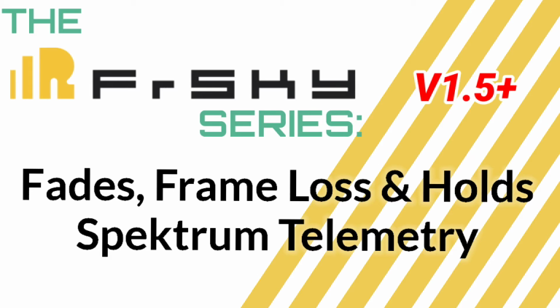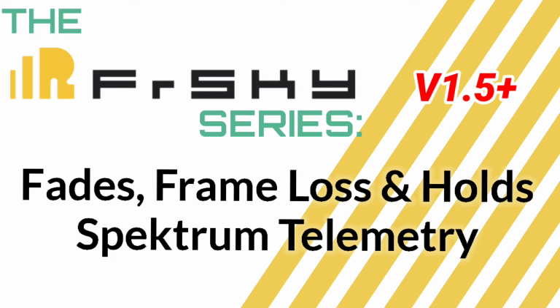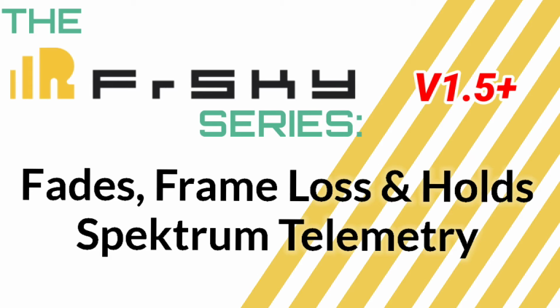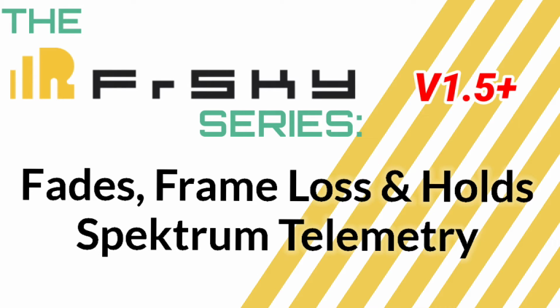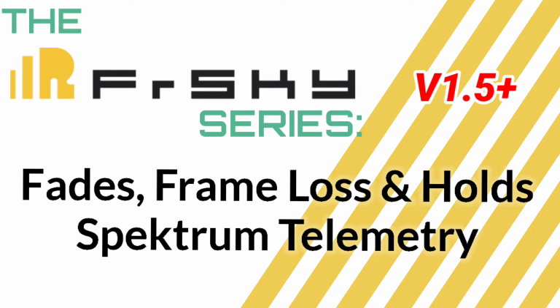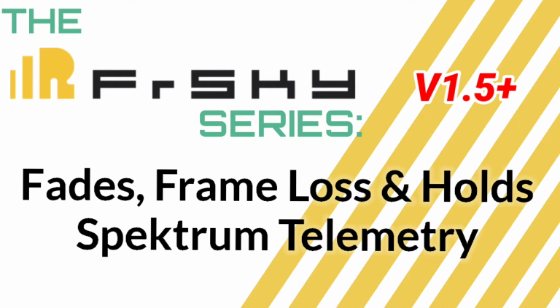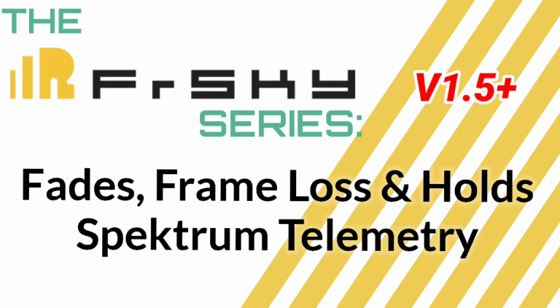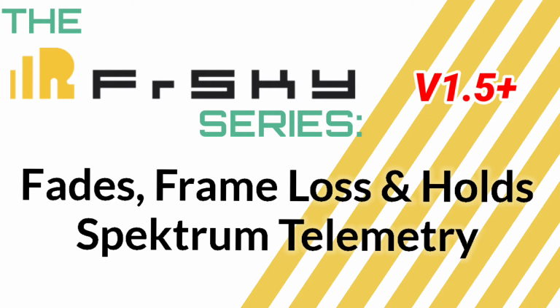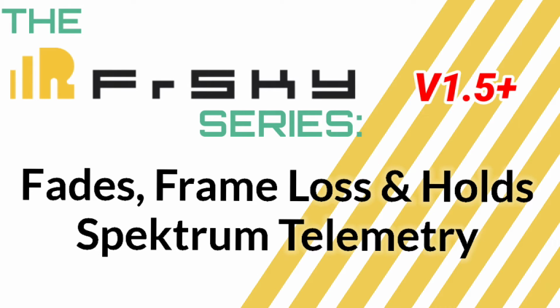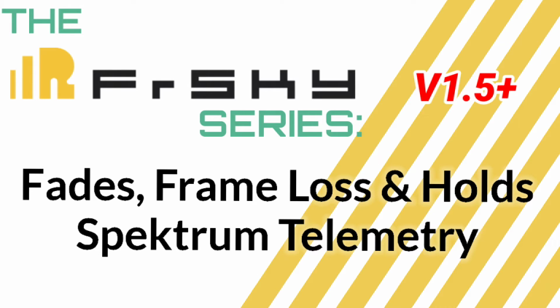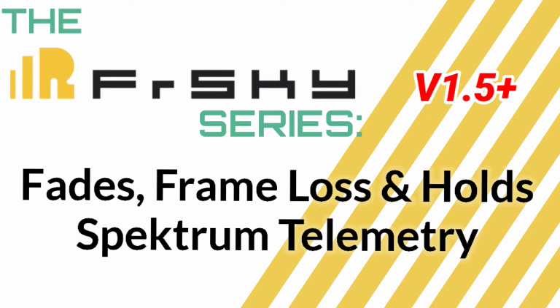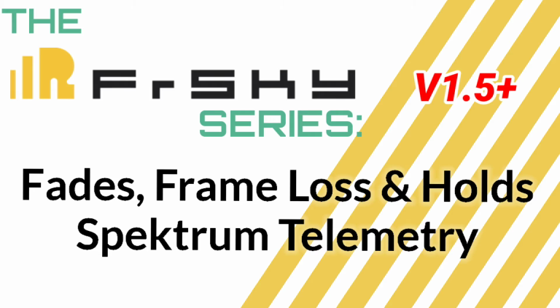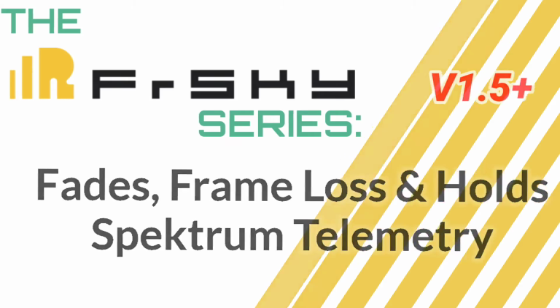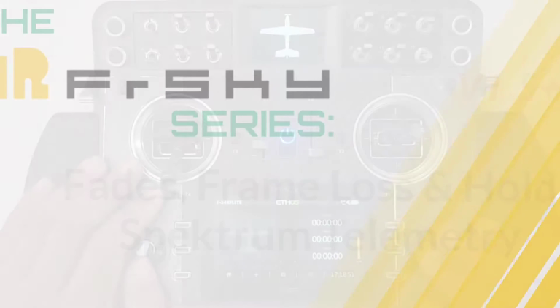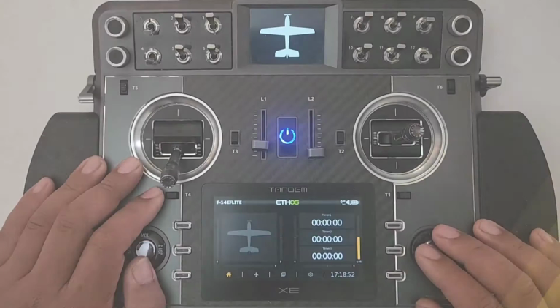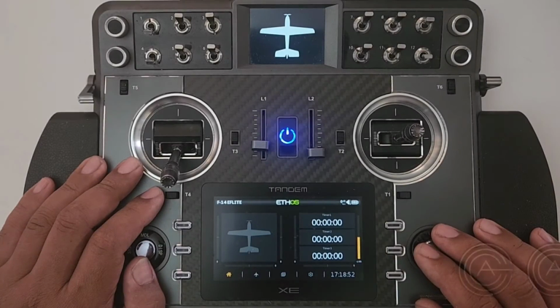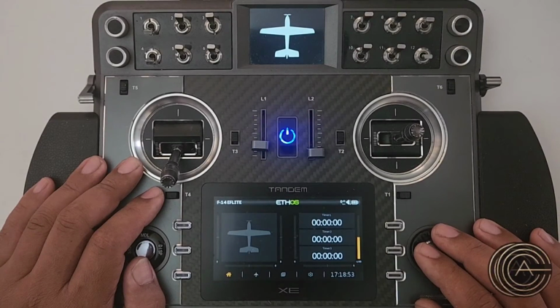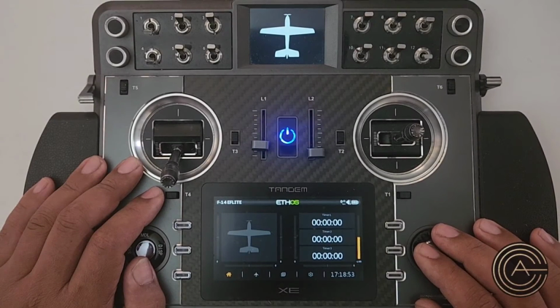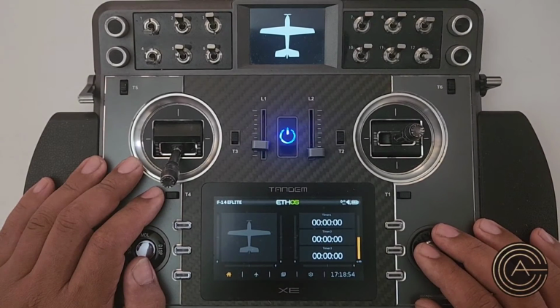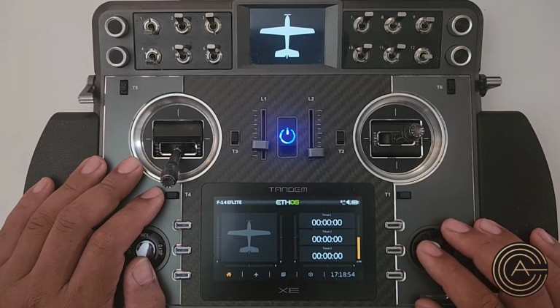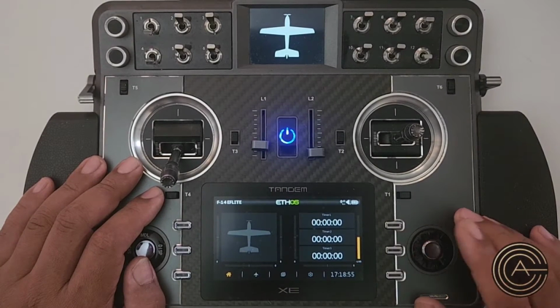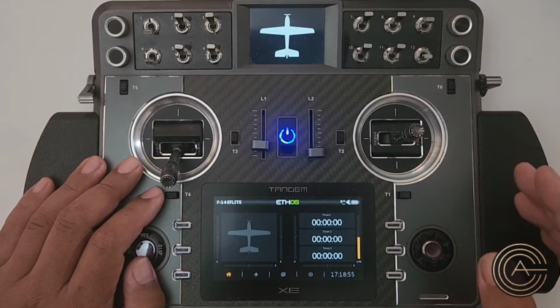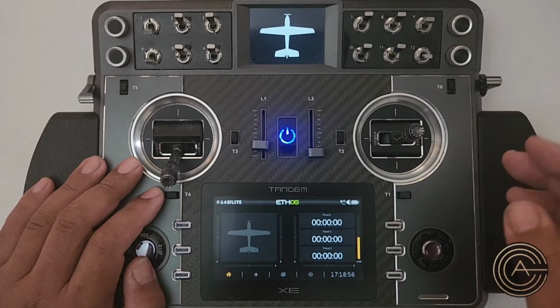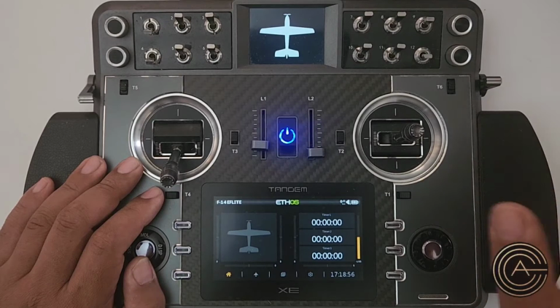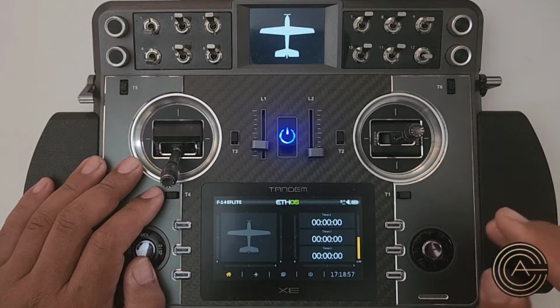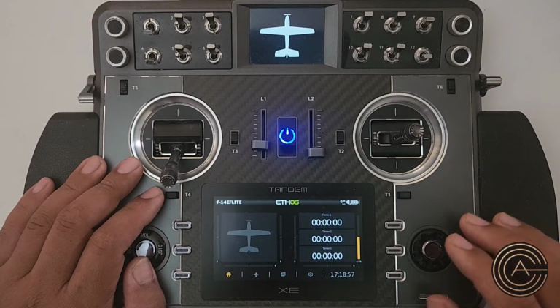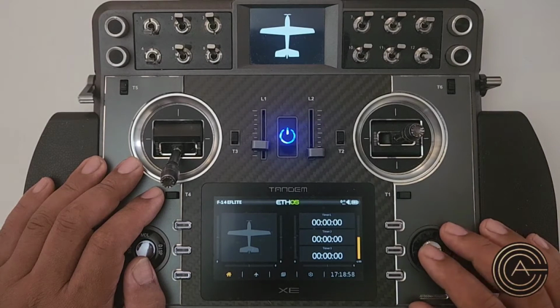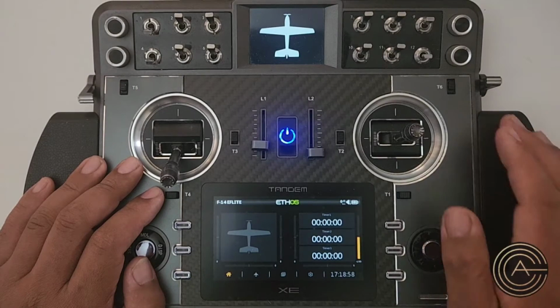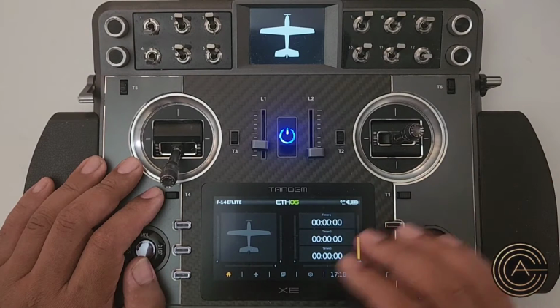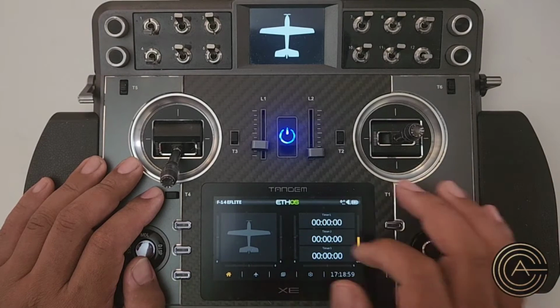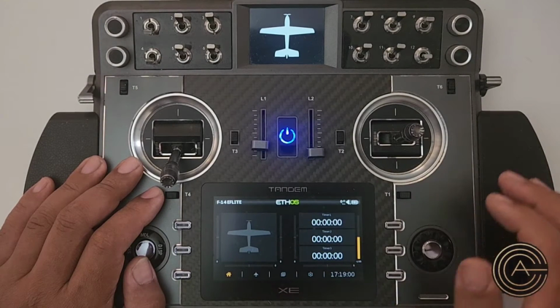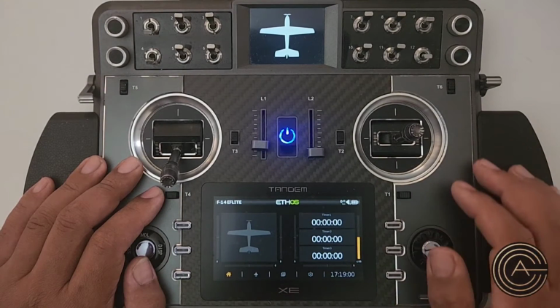Hey guys, welcome to another video in the FrSky series. Today's topic is fades, frame losses, and holds when it comes to Spectrum receivers using the Ethos operating system.